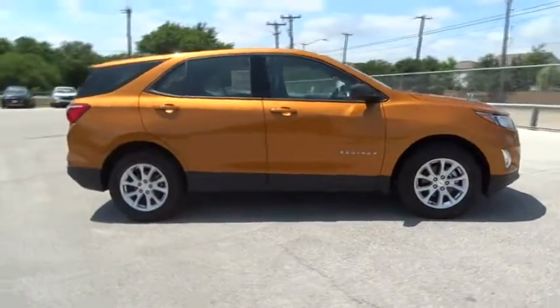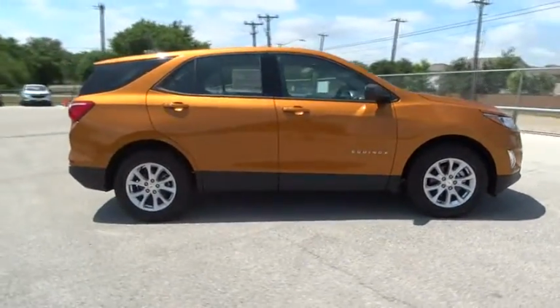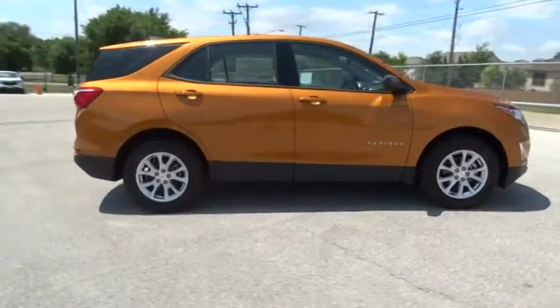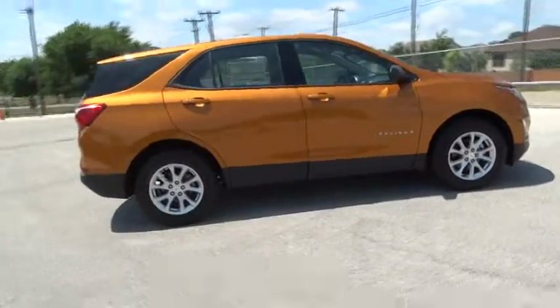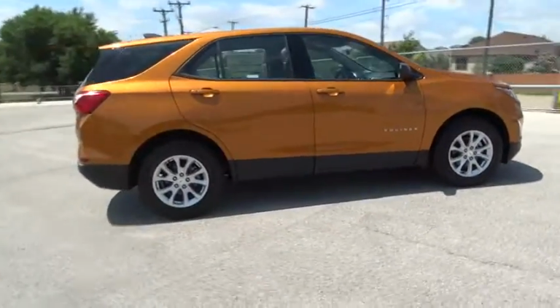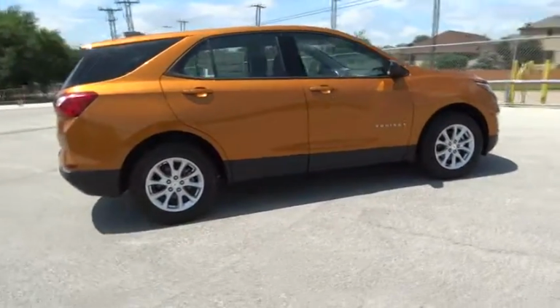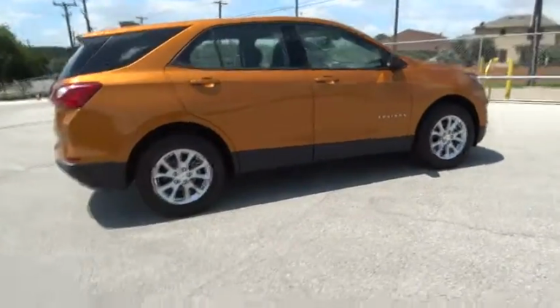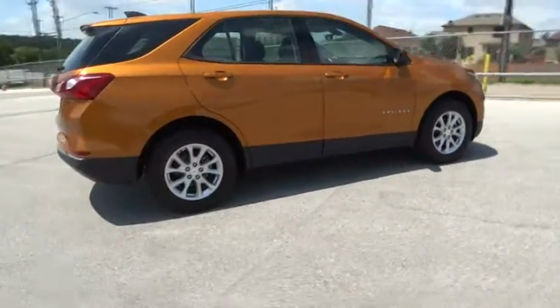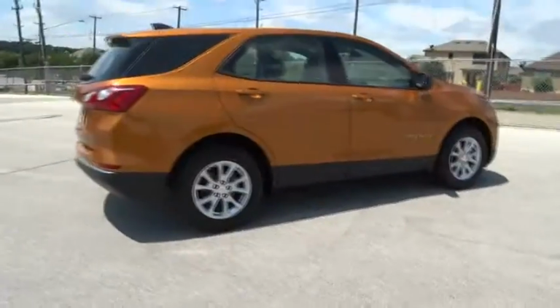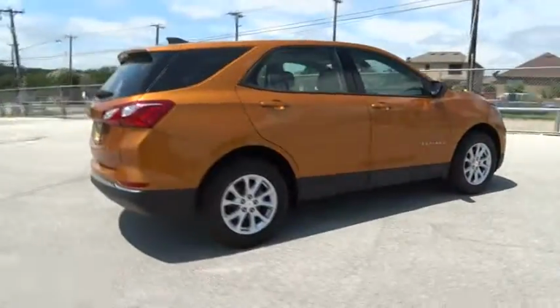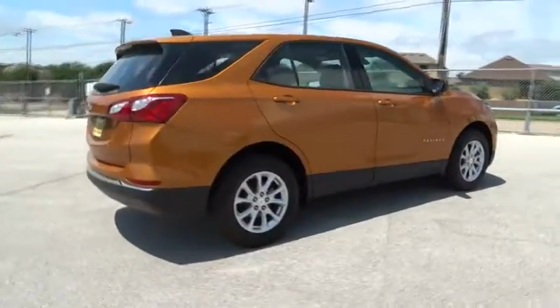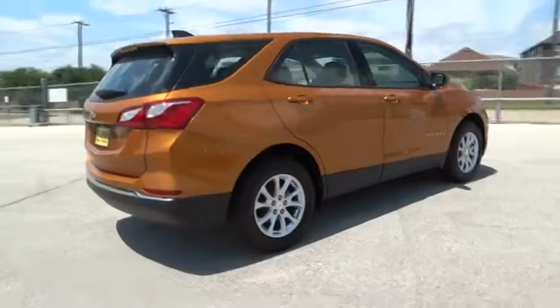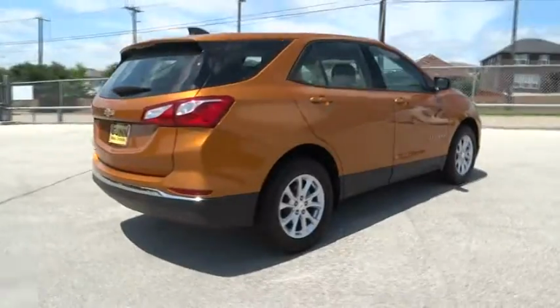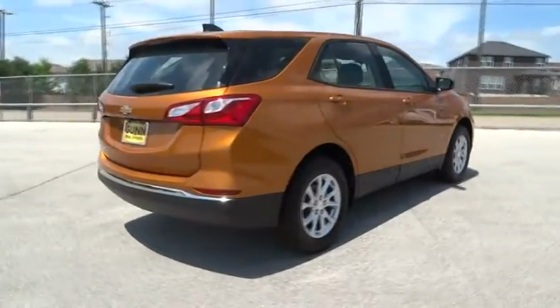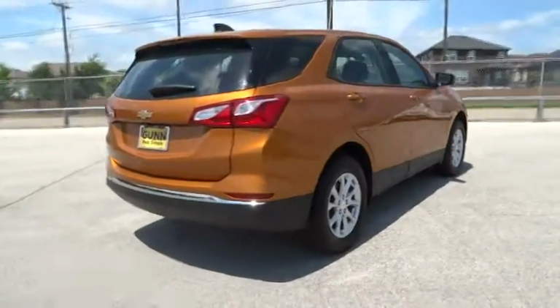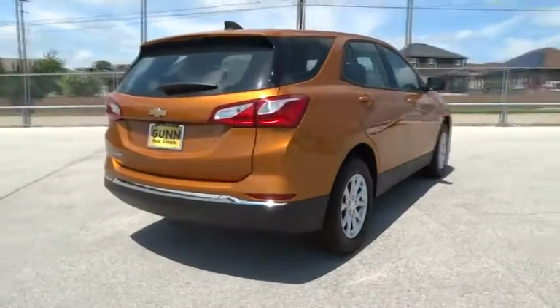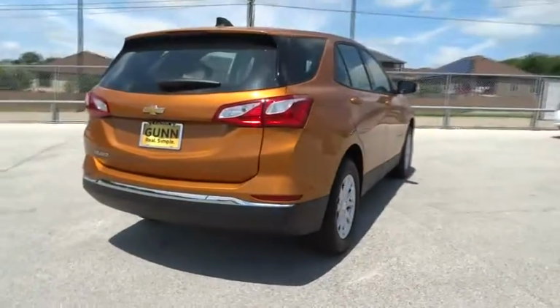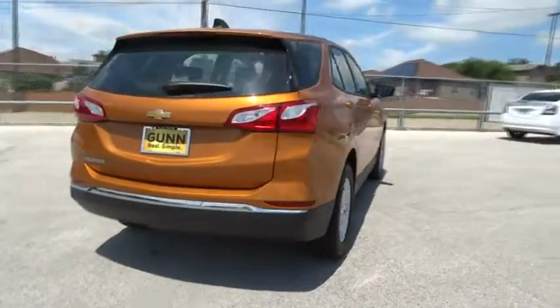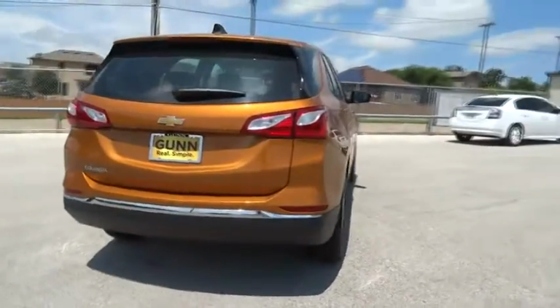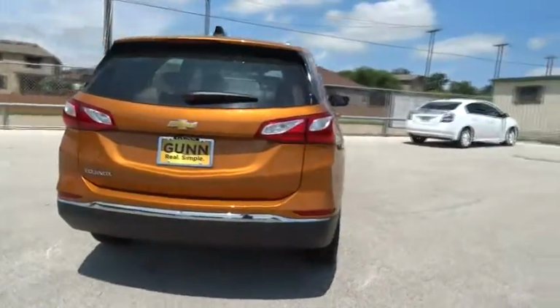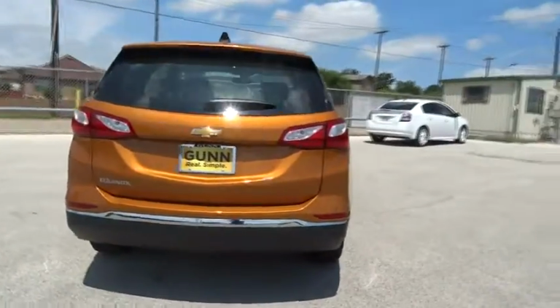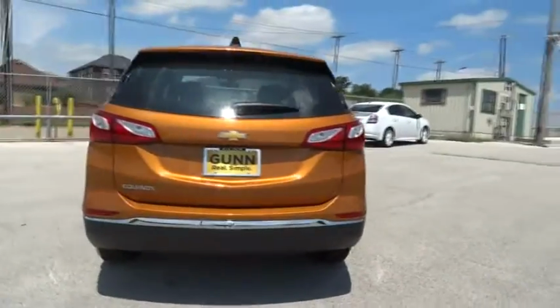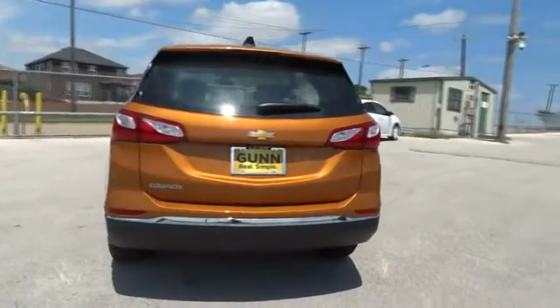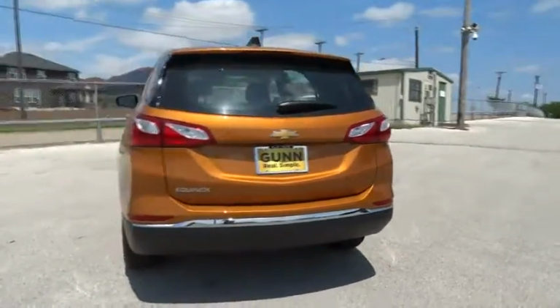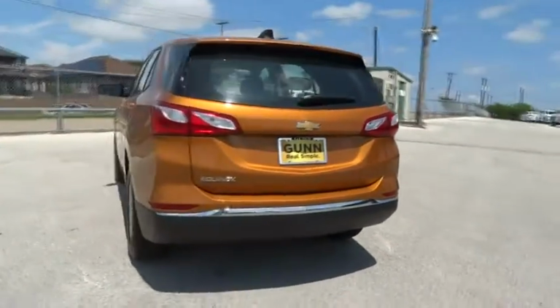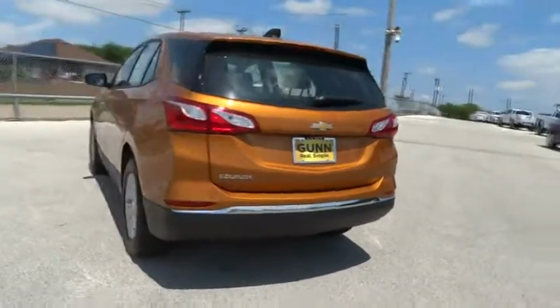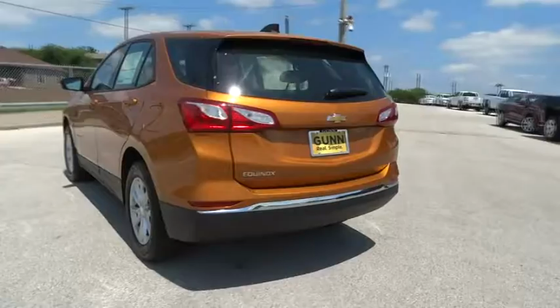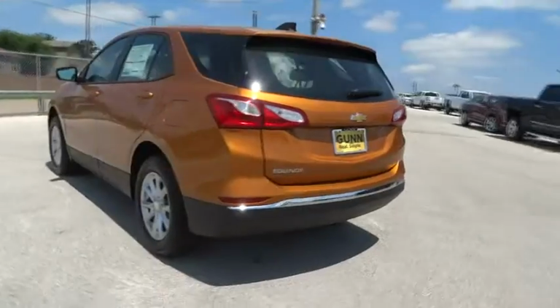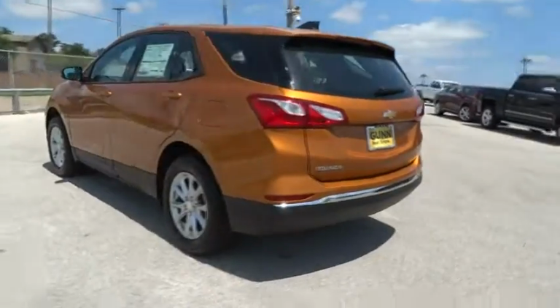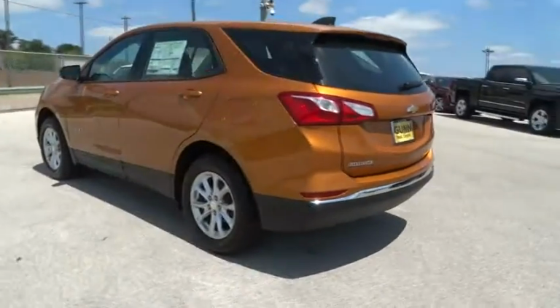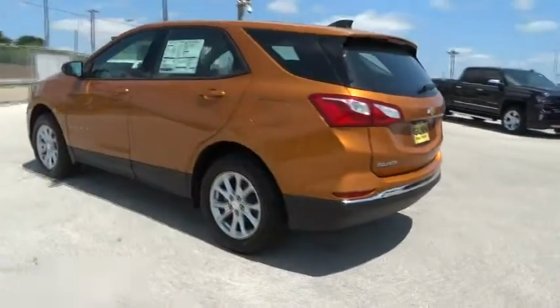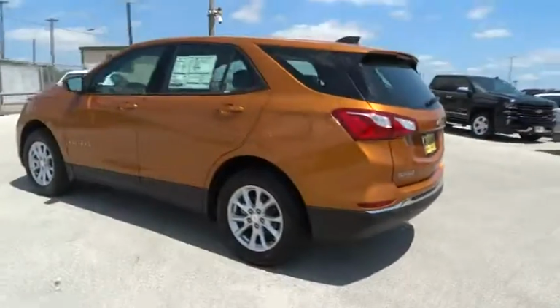Here are some of this vehicle's great options. Stability control. Traction control. Steering wheel audio control. Backup camera. Keyless entry. Anti-lock braking system. Bluetooth.